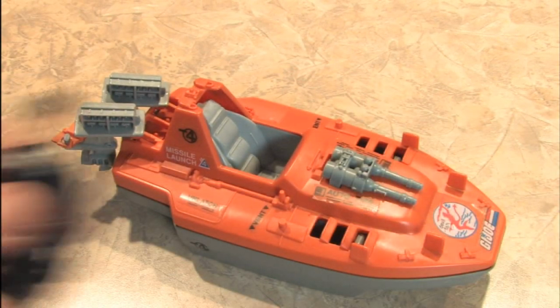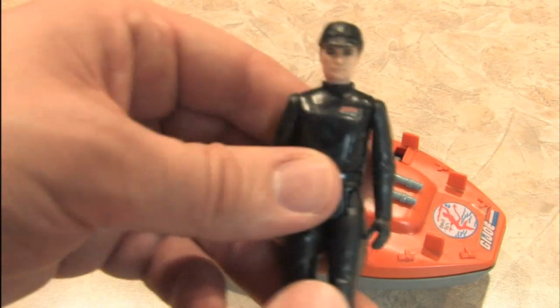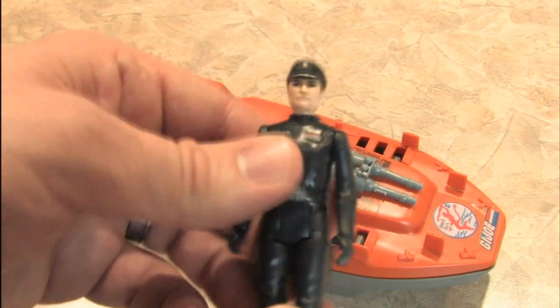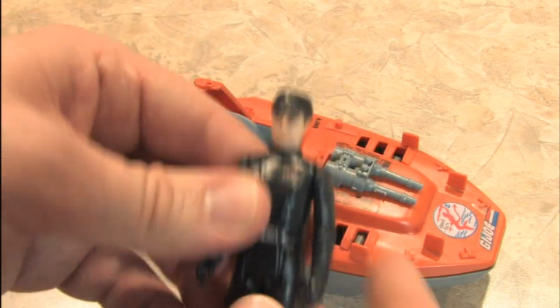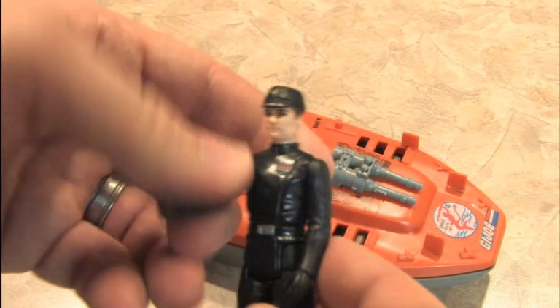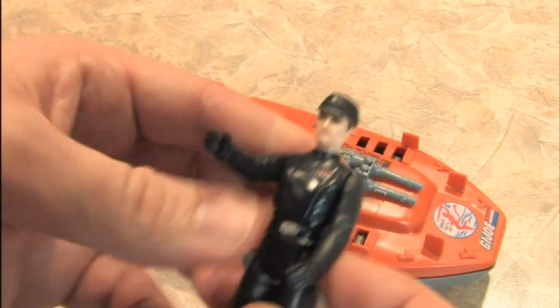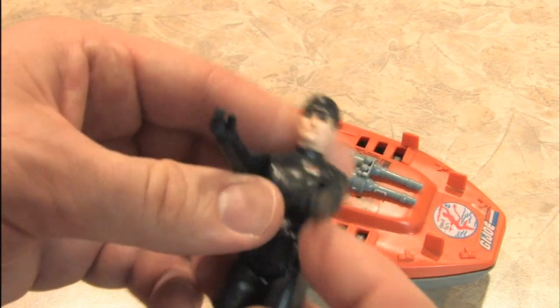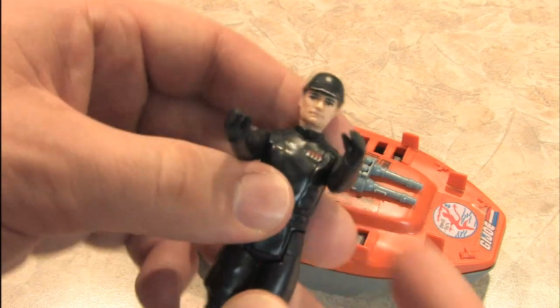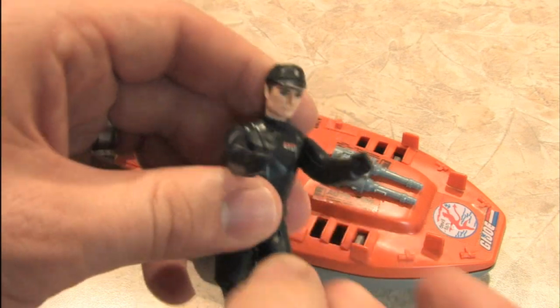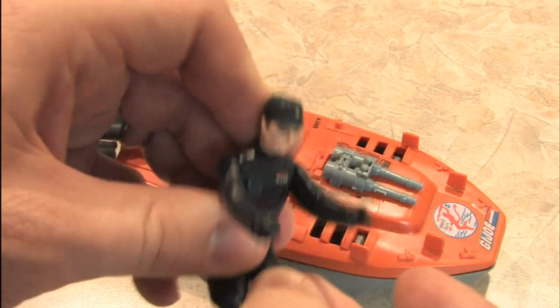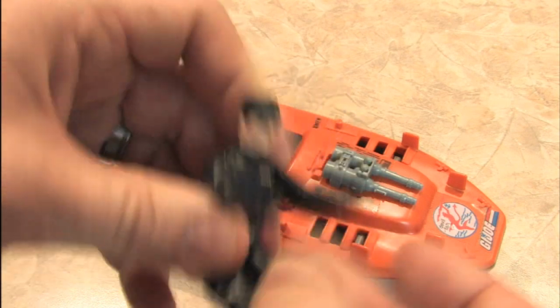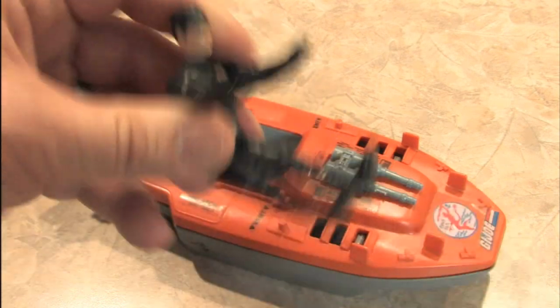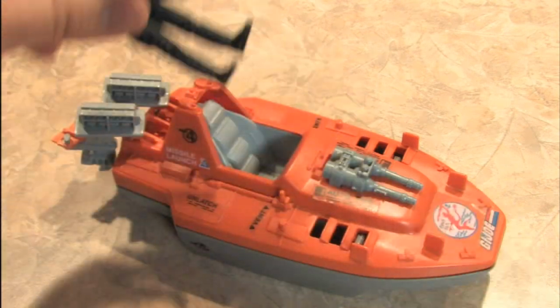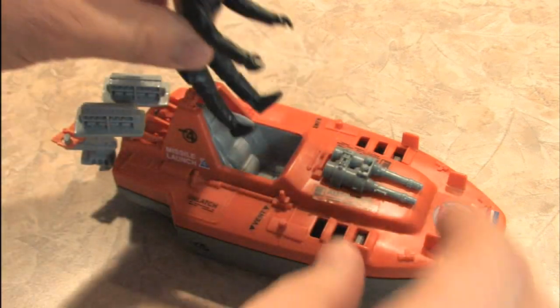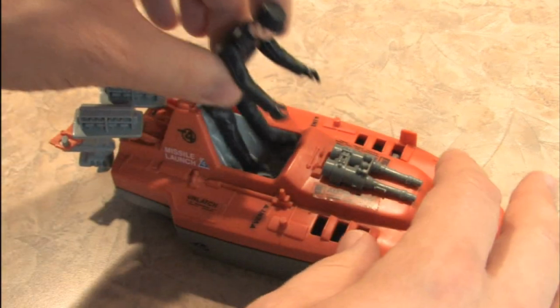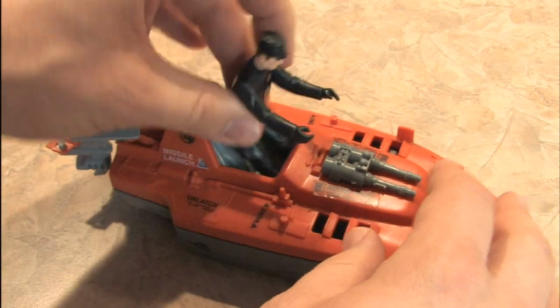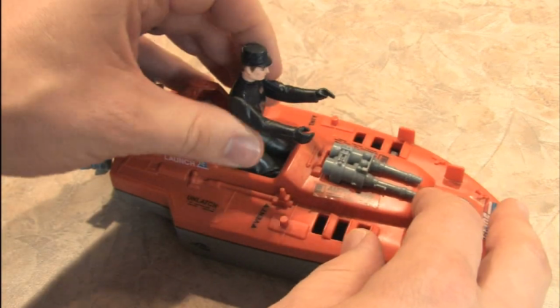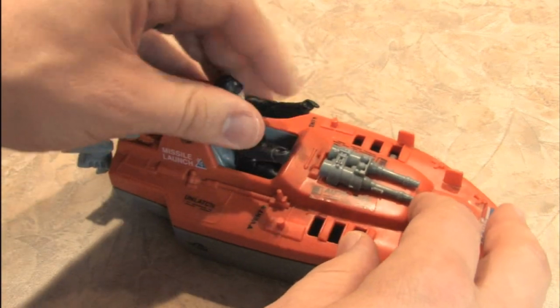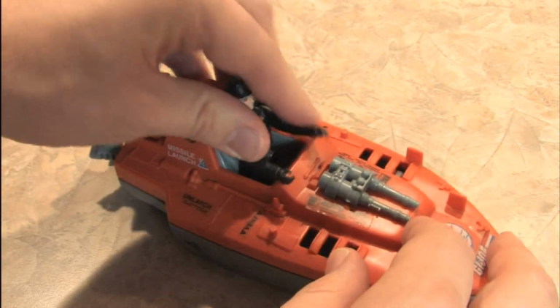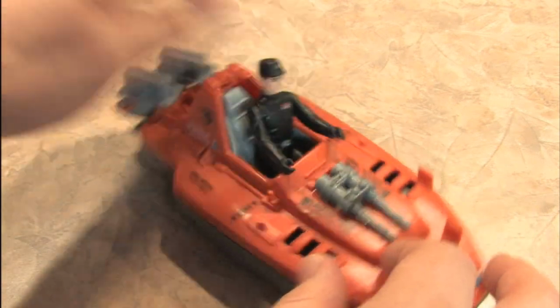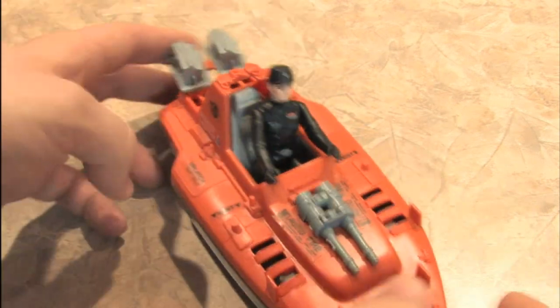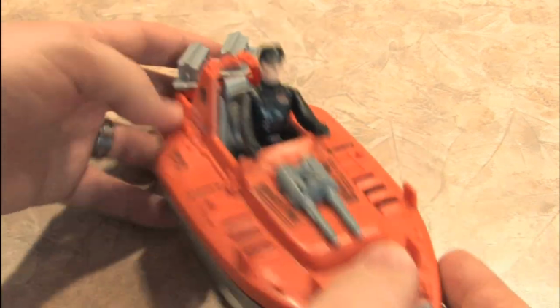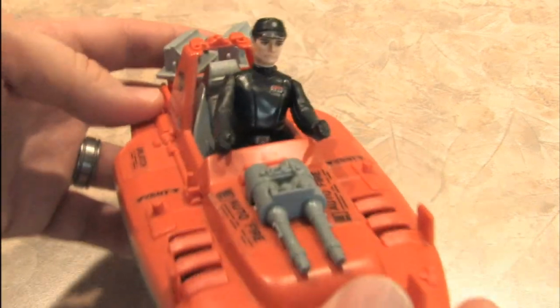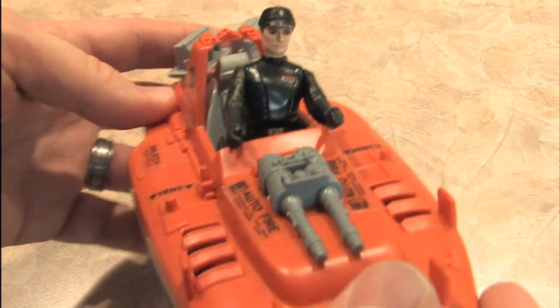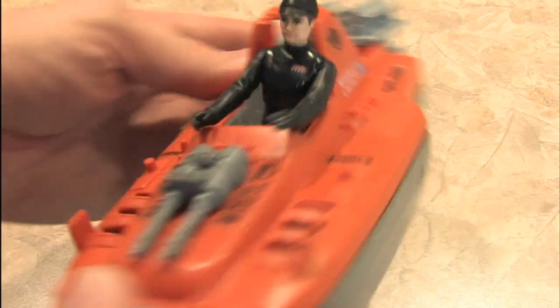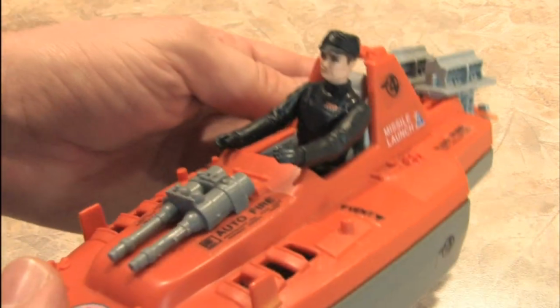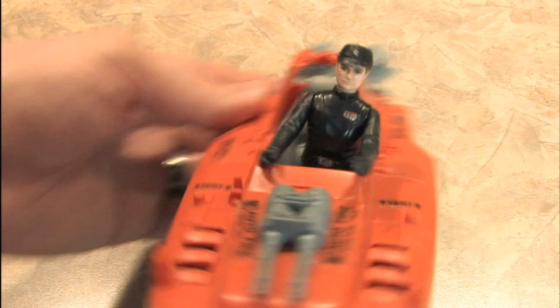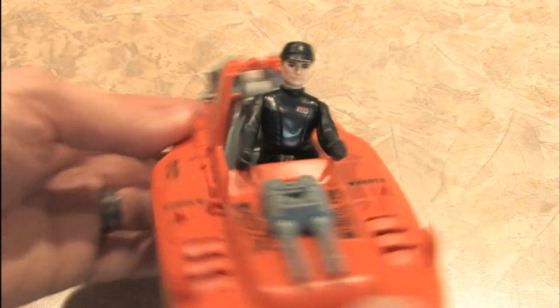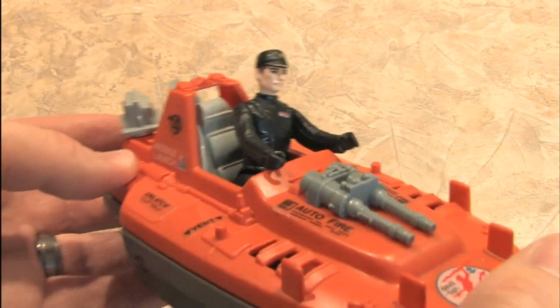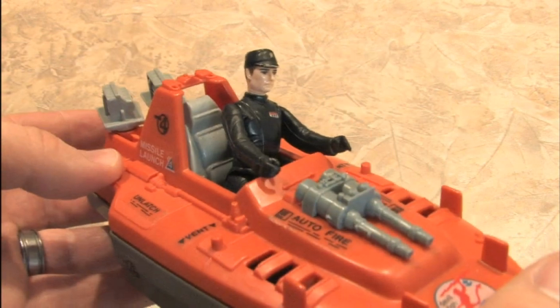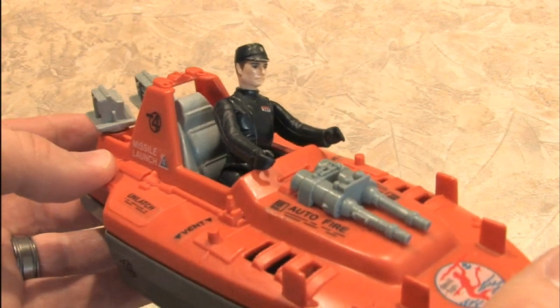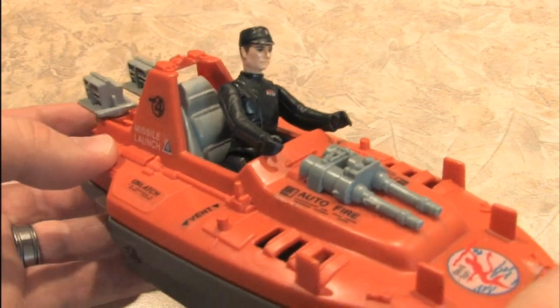It should also be noted that you can use the Devilfish with Star Wars figures if the Empire happens to commandeer a vehicle.